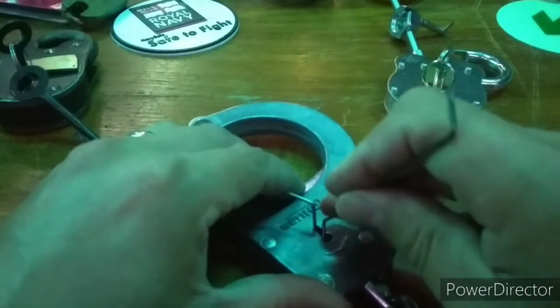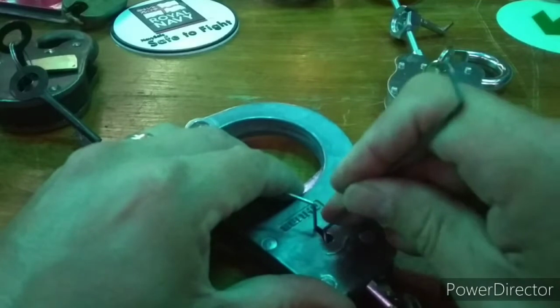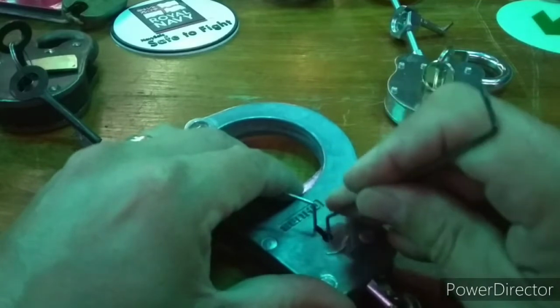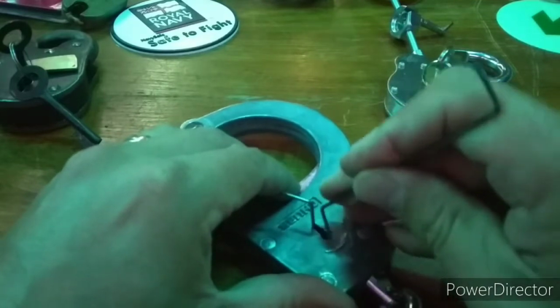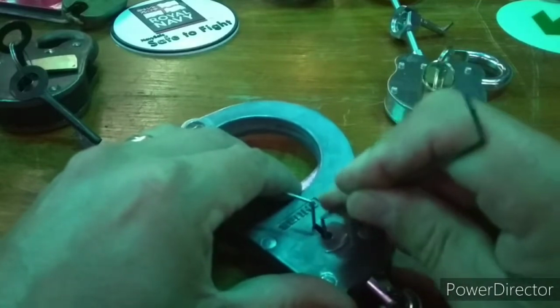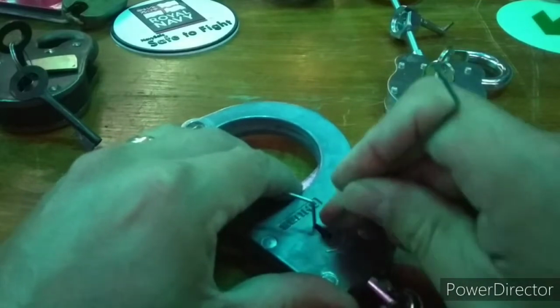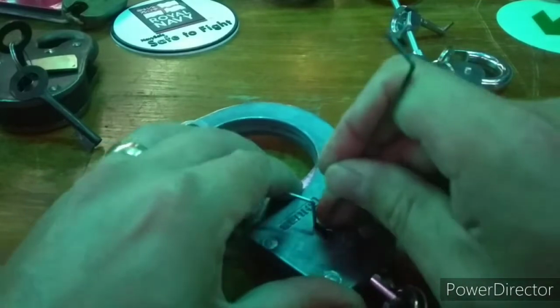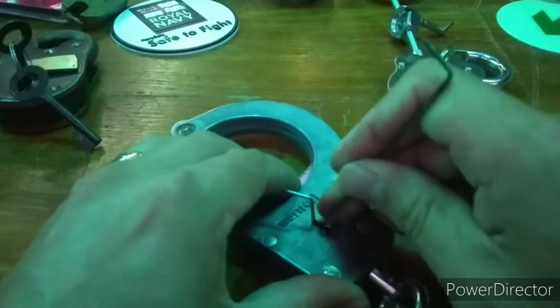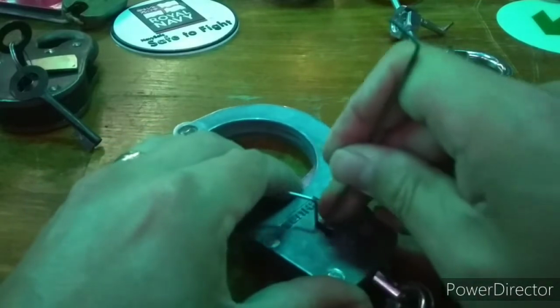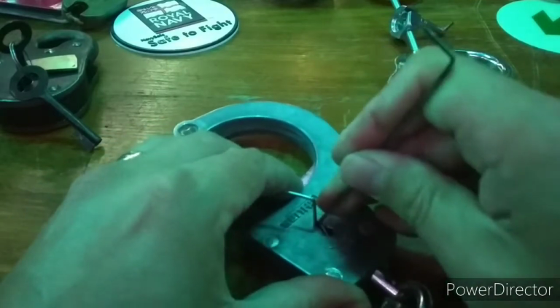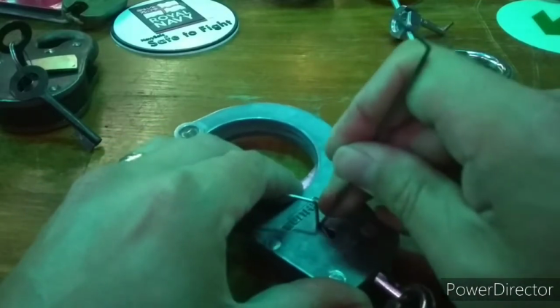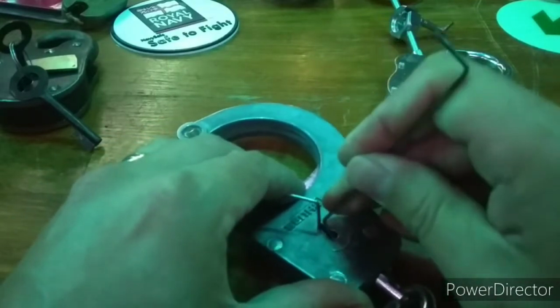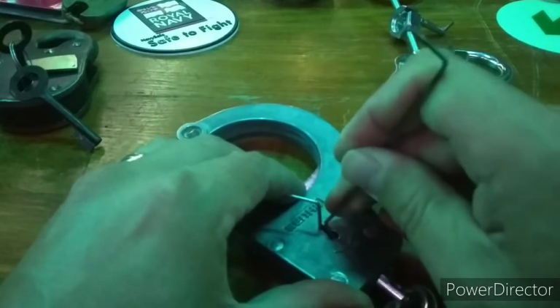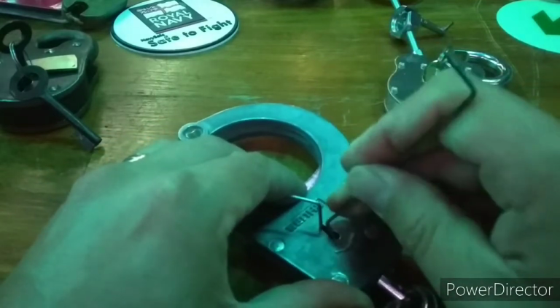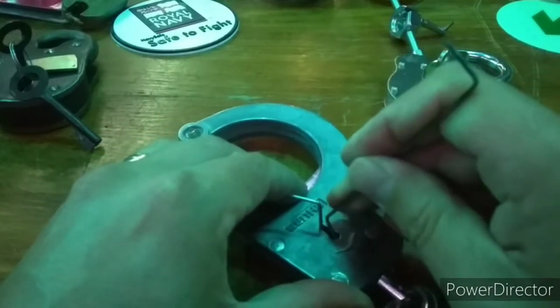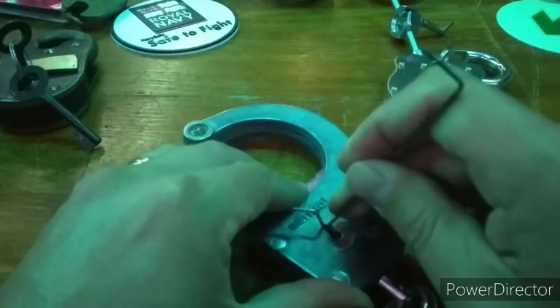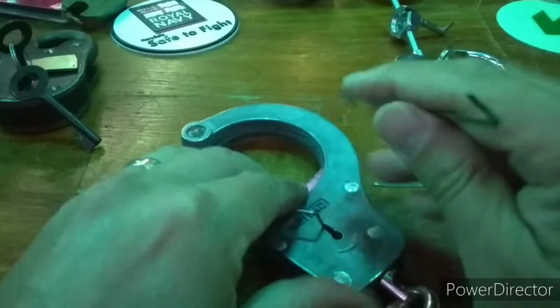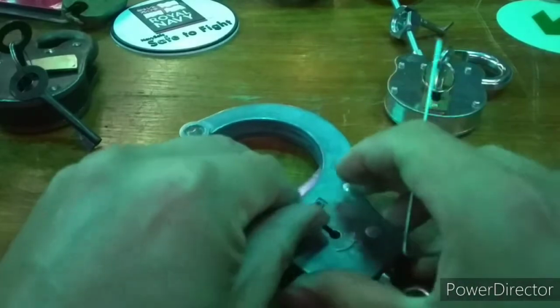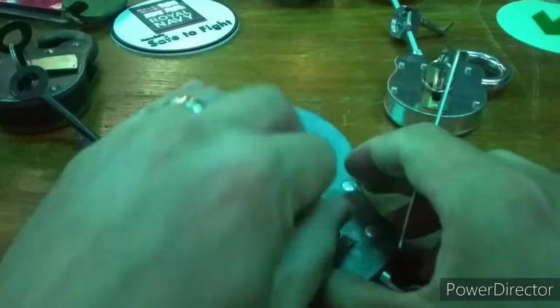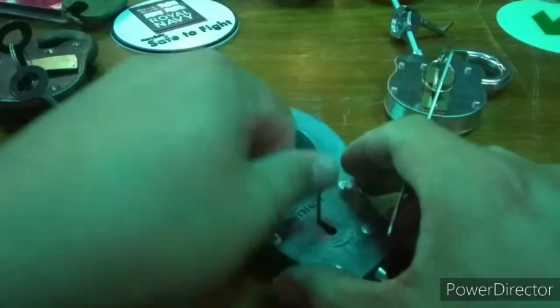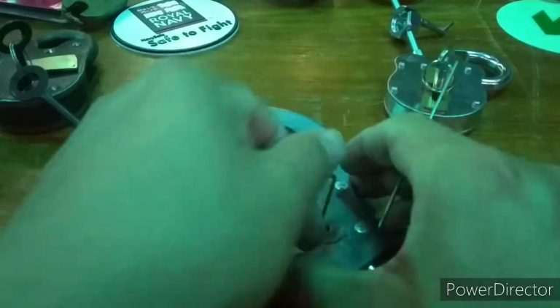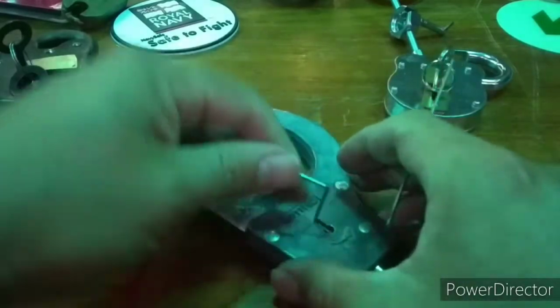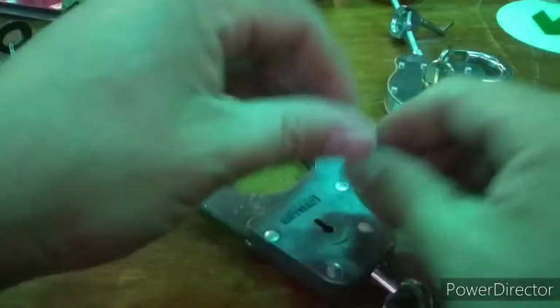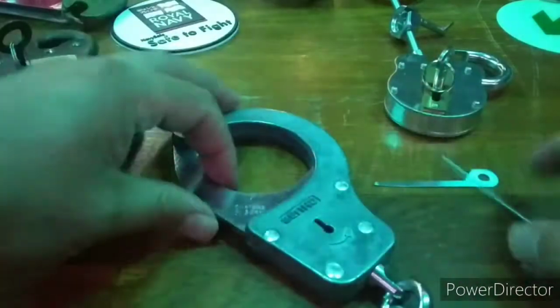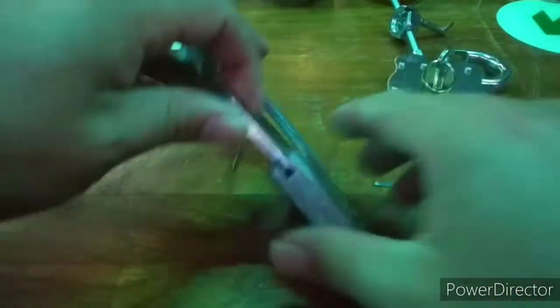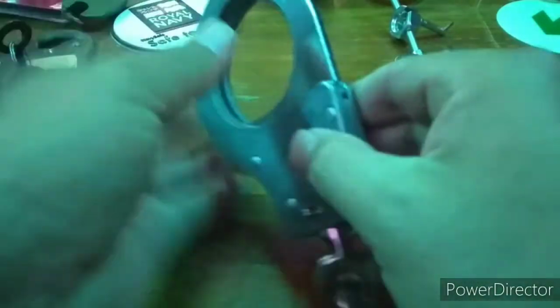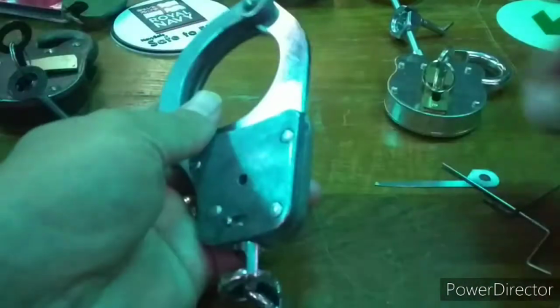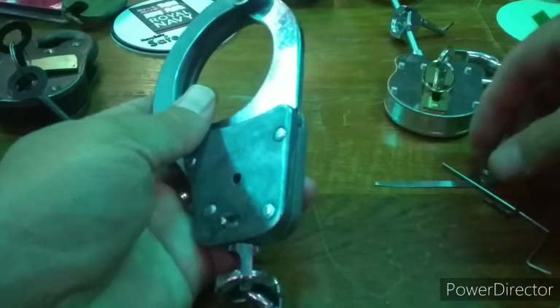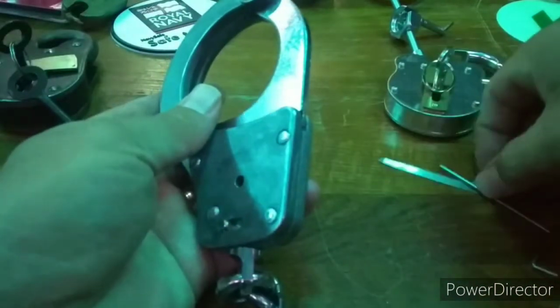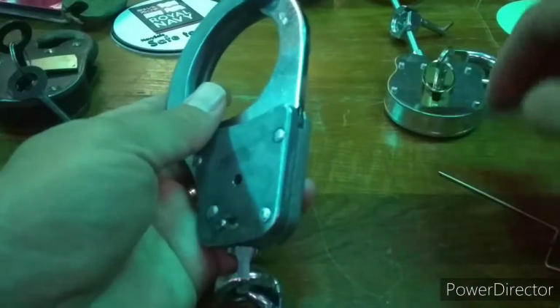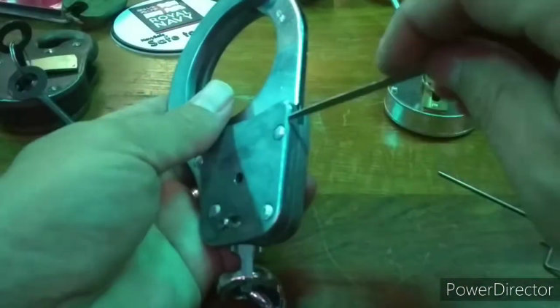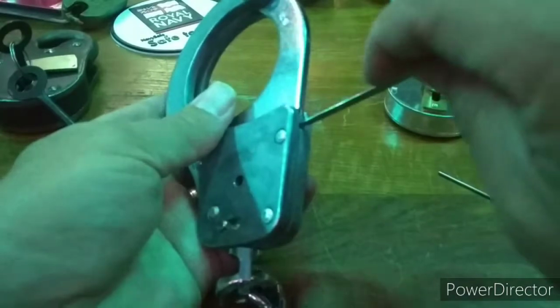This method still uses the over lift, jab and stab techniques, as you are not going to have much room when doing this on your wrist. So once the deadlock is done, it's time to shim free.